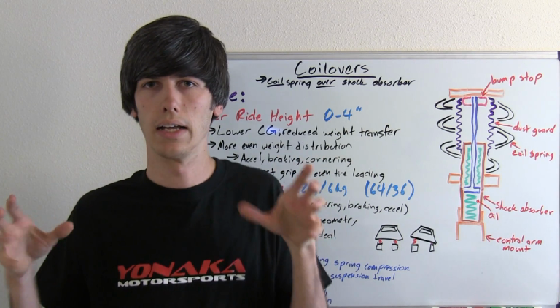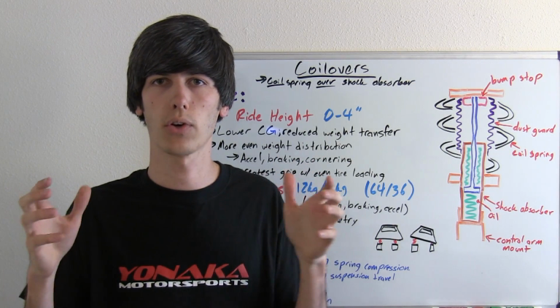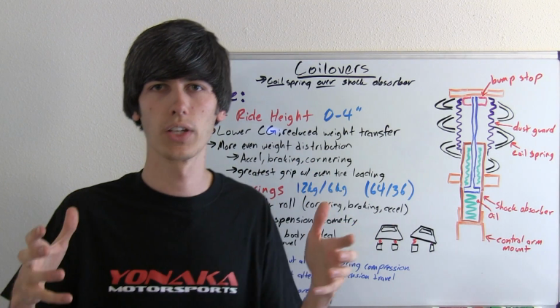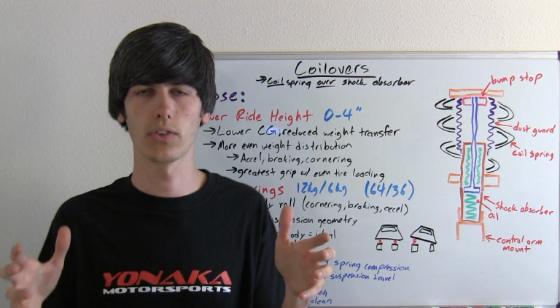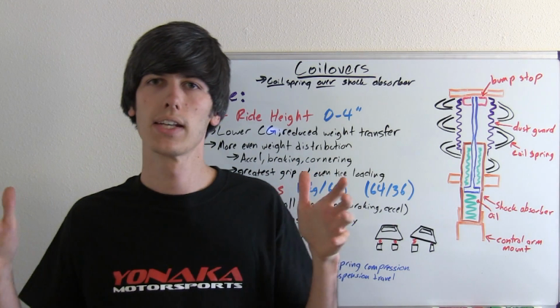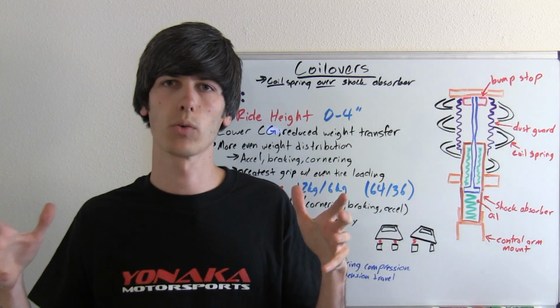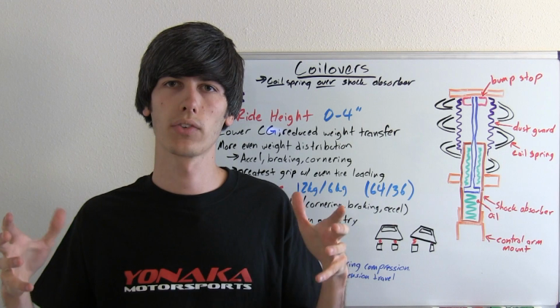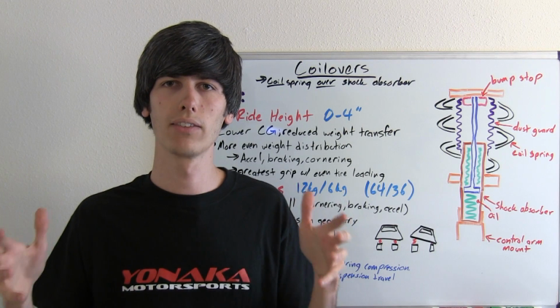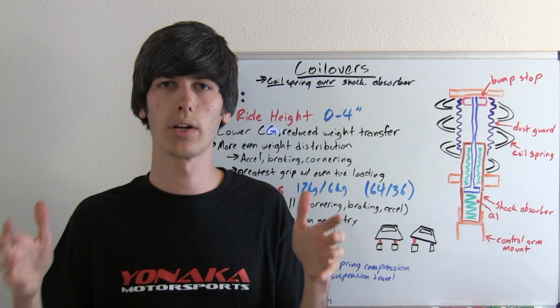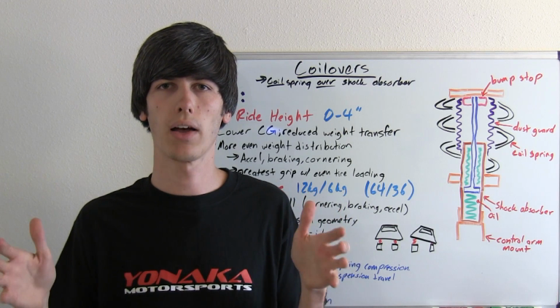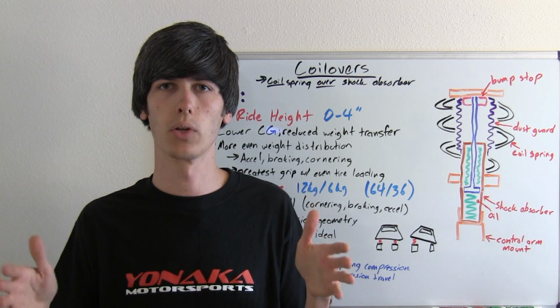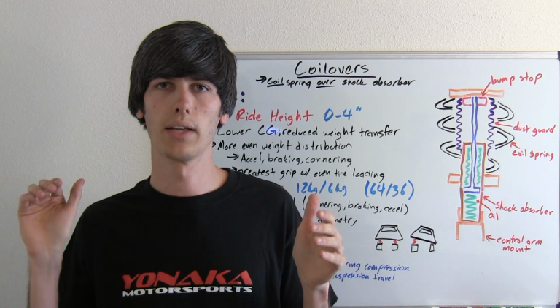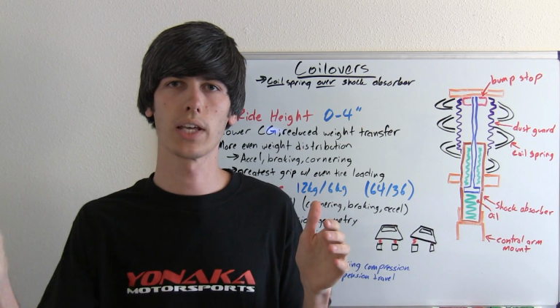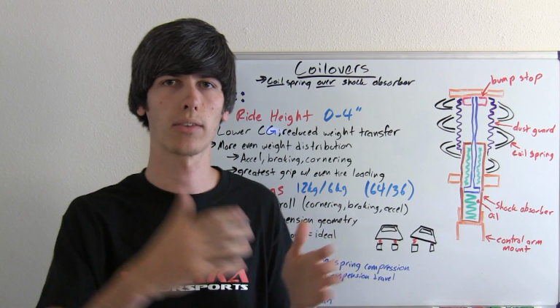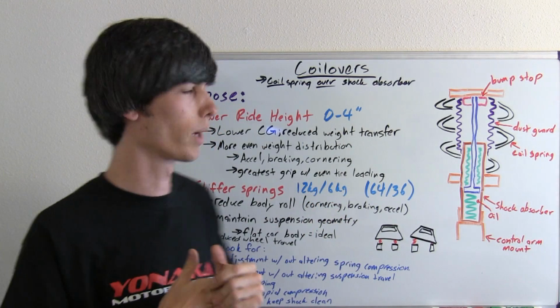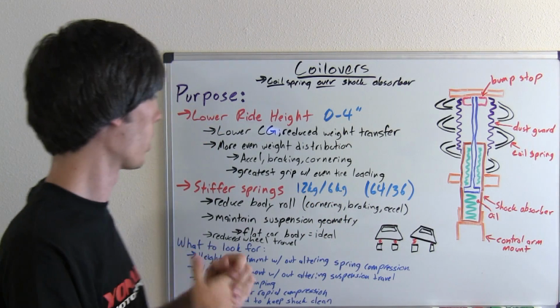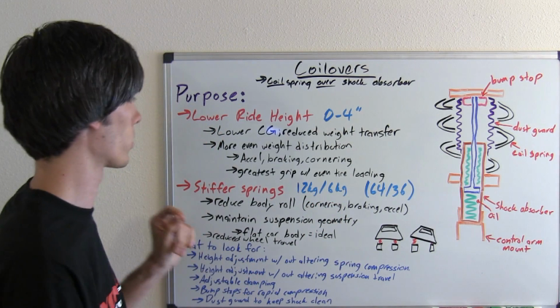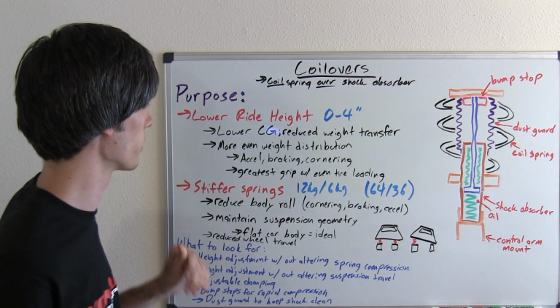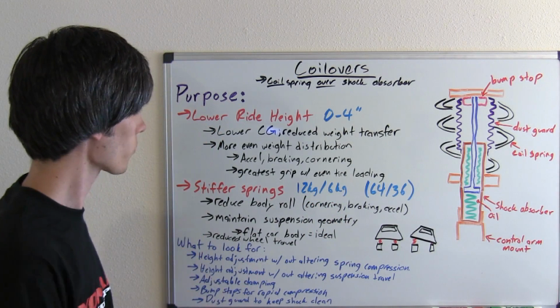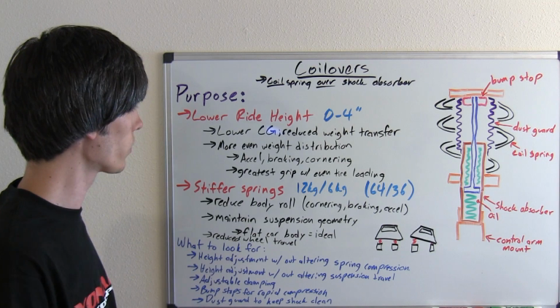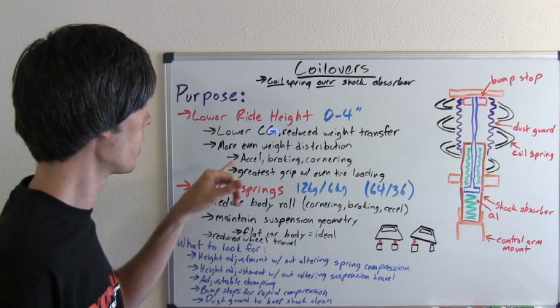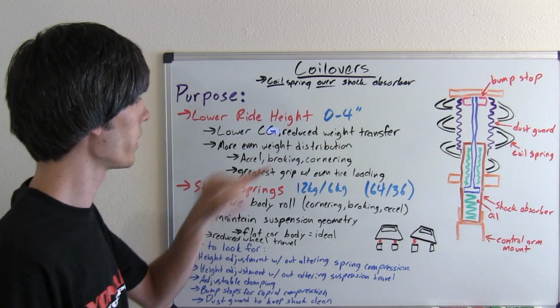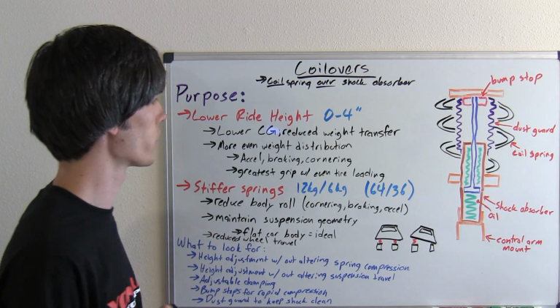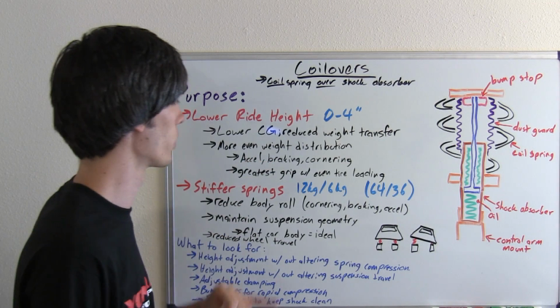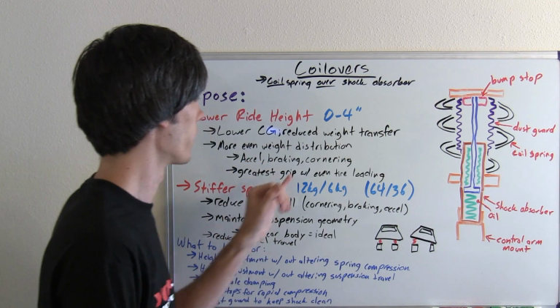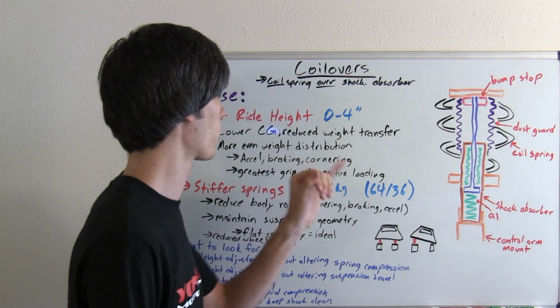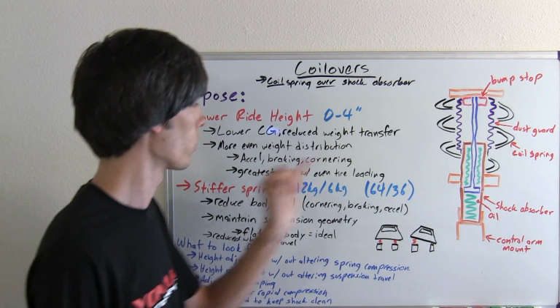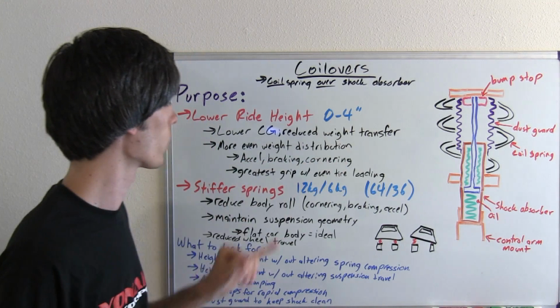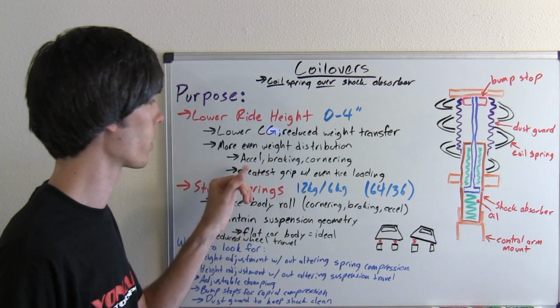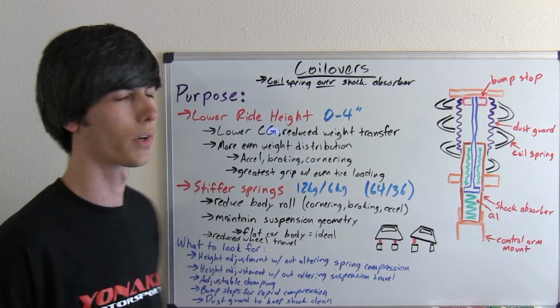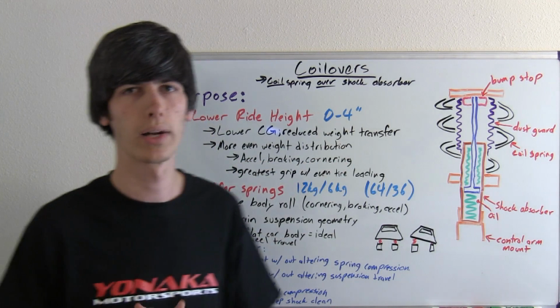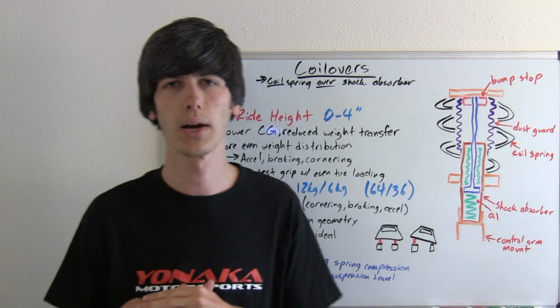As far as friction is concerned, it's ideal to have your wheels as evenly loaded as possible to get maximum grip around a corner. More even weight distribution benefits not only cornering but also accelerating and braking.